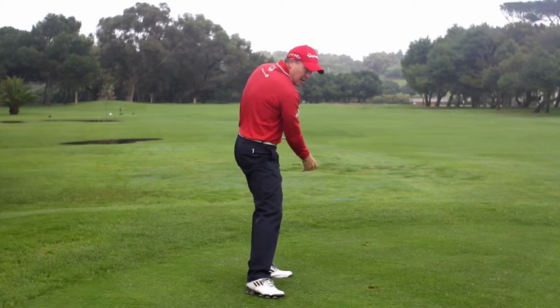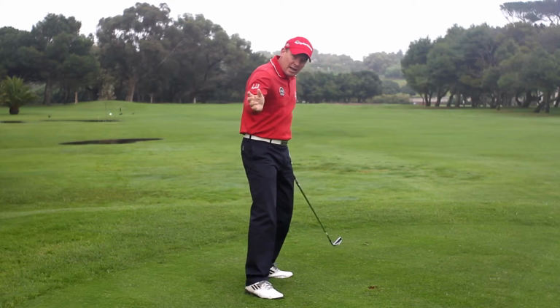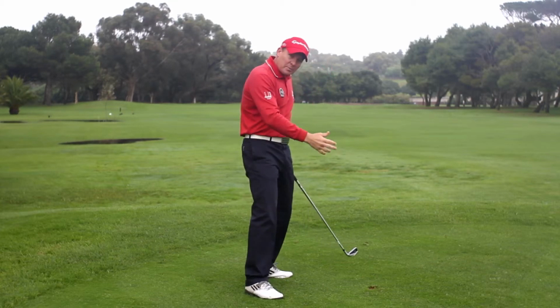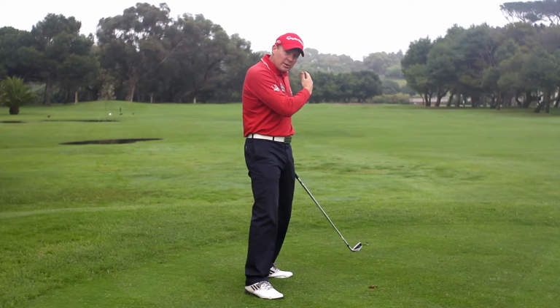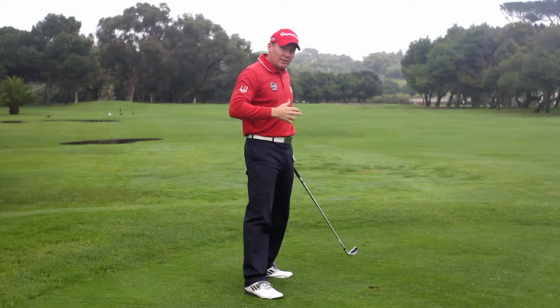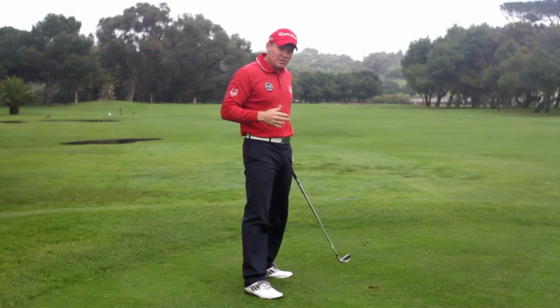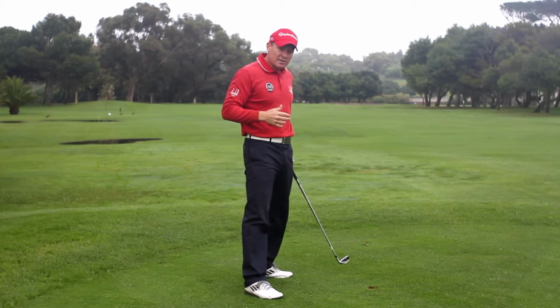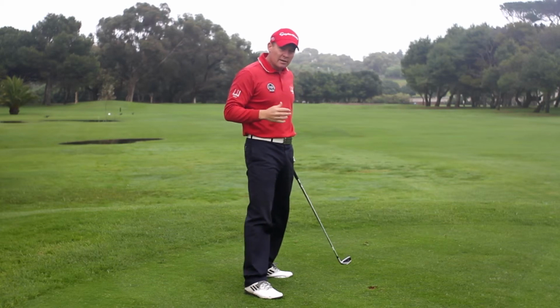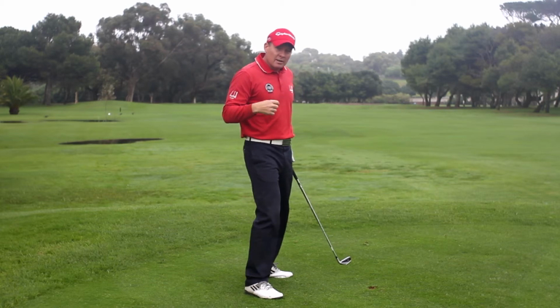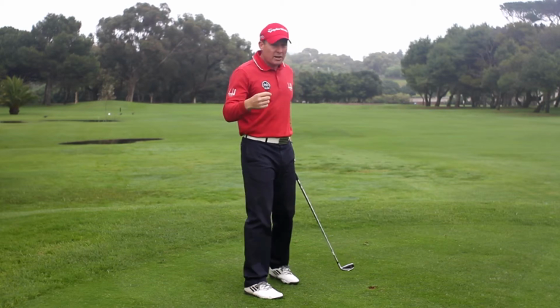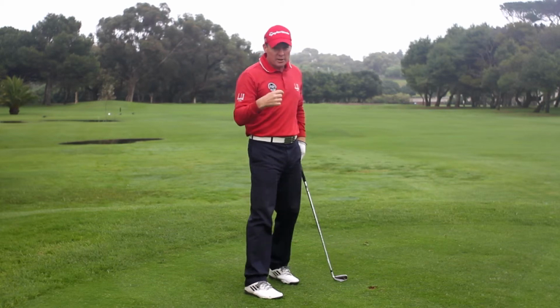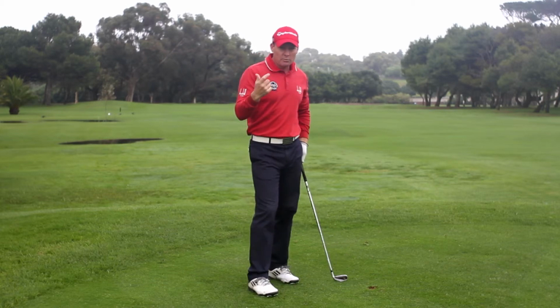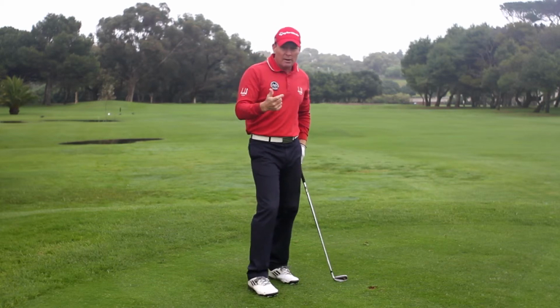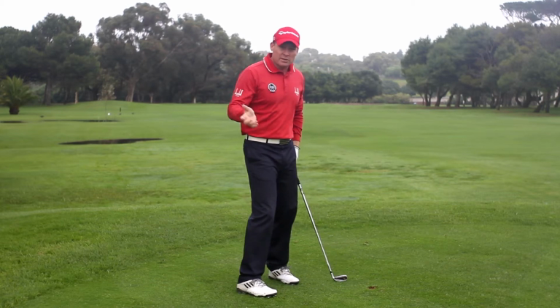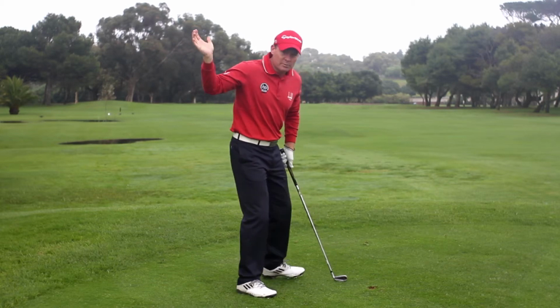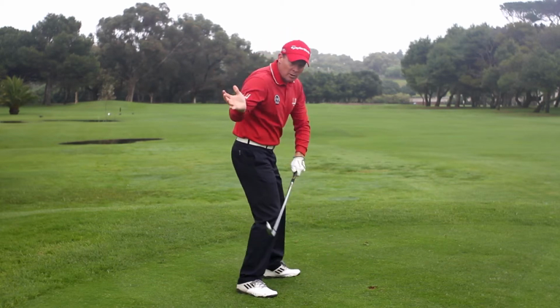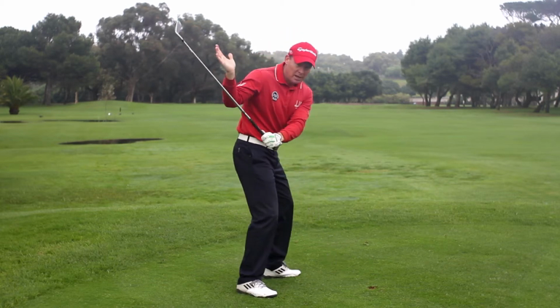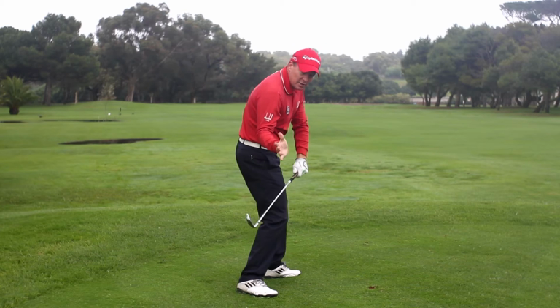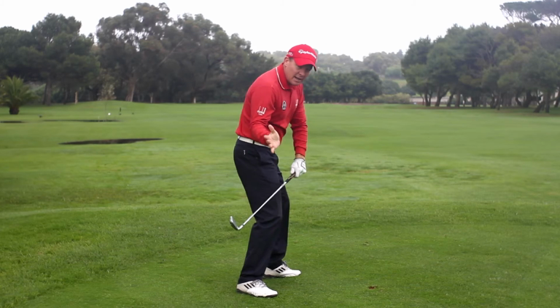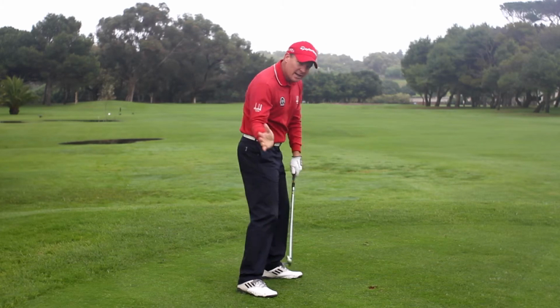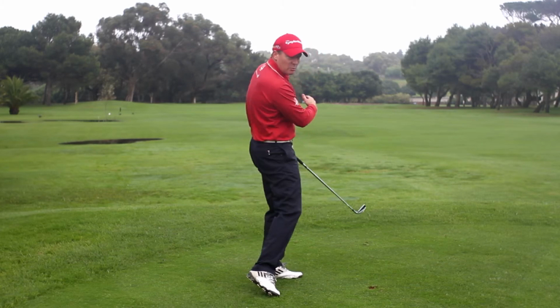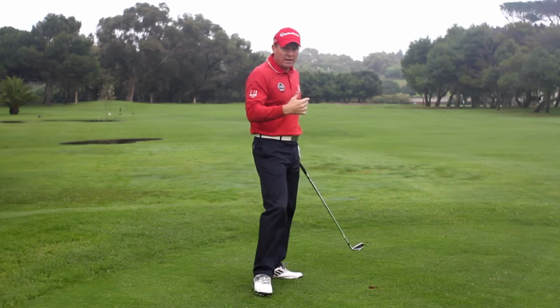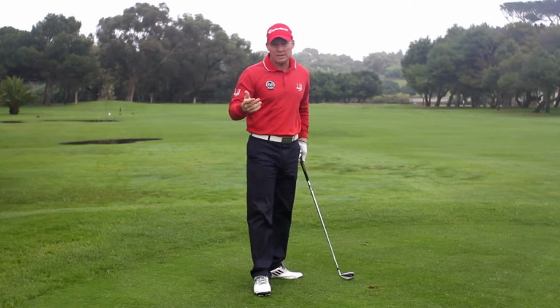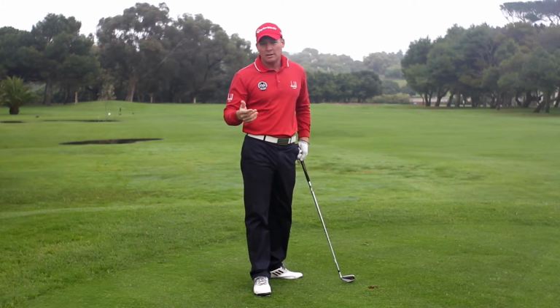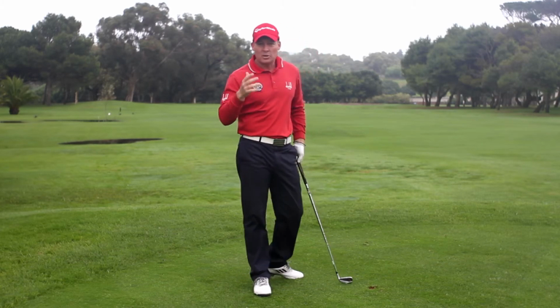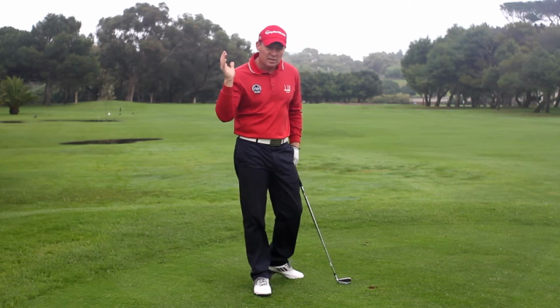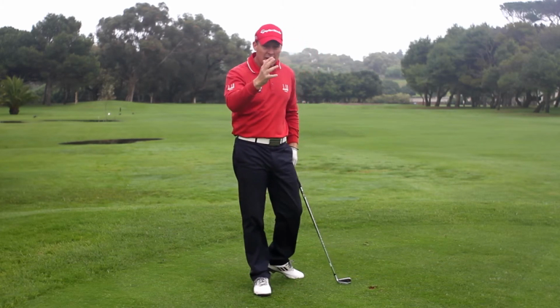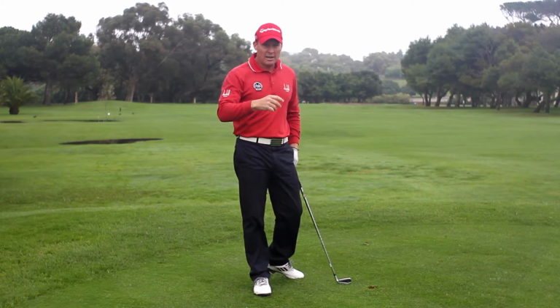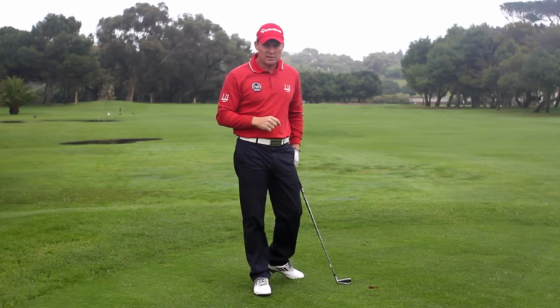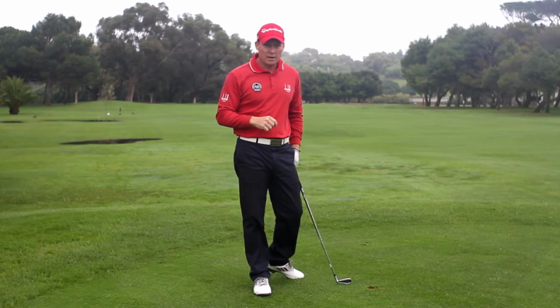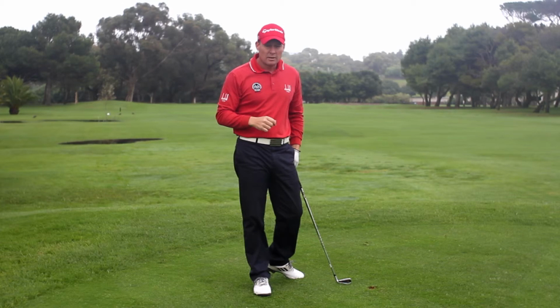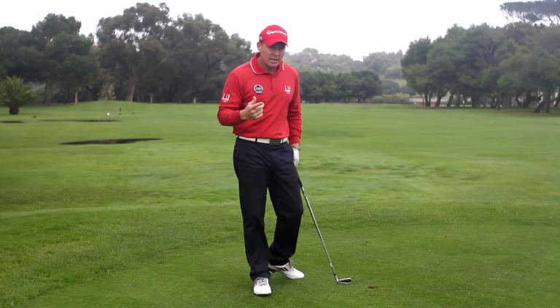The club can swing down the line towards the target. This creates firstly a lot more power because the club is more behind you, and secondly more accuracy because you can swing down the line towards the target.